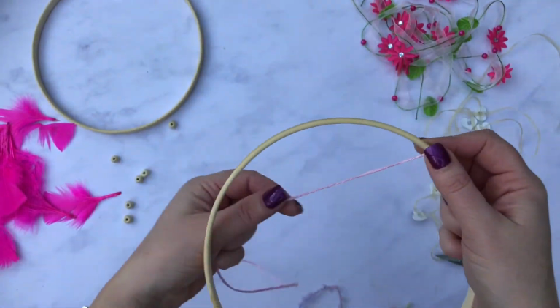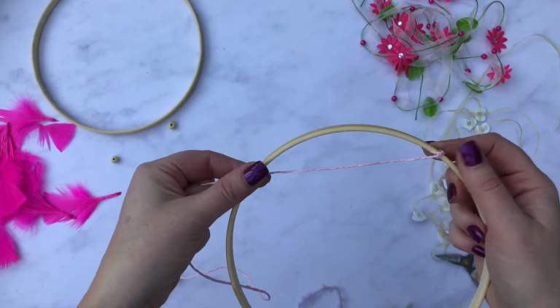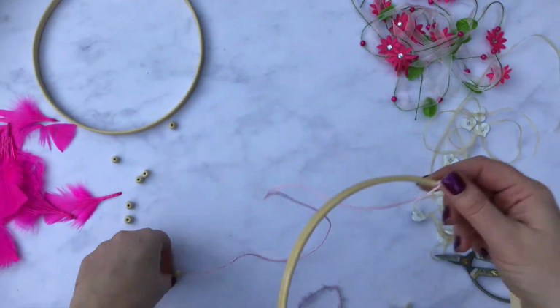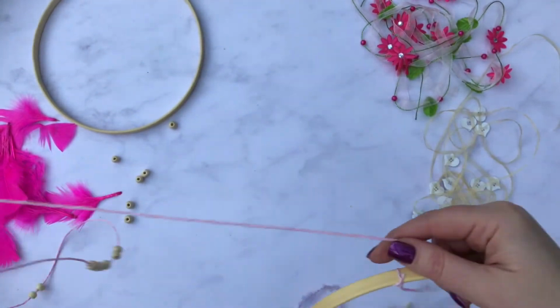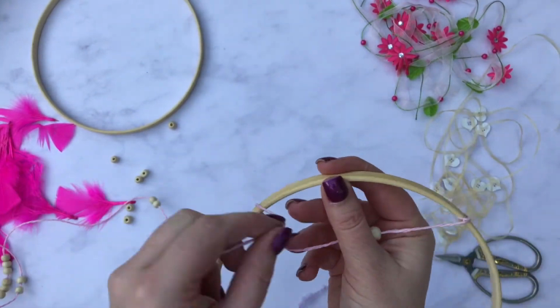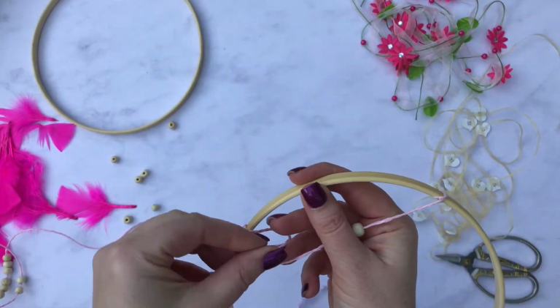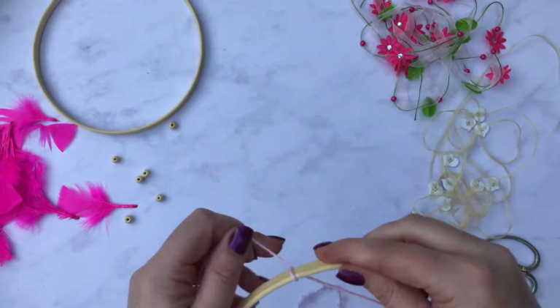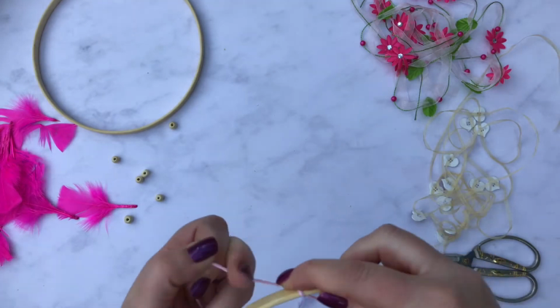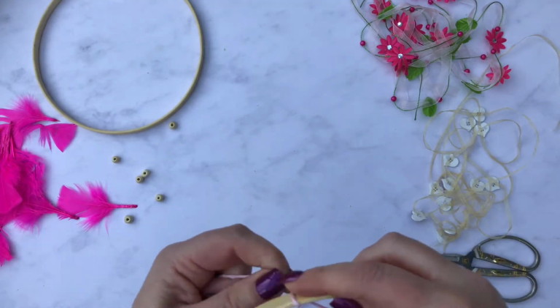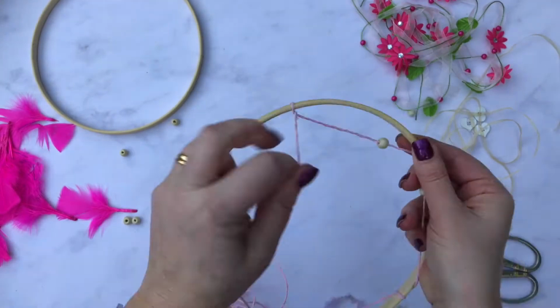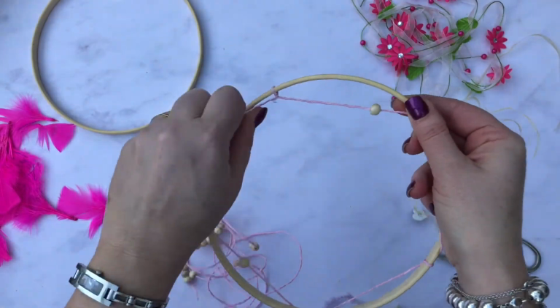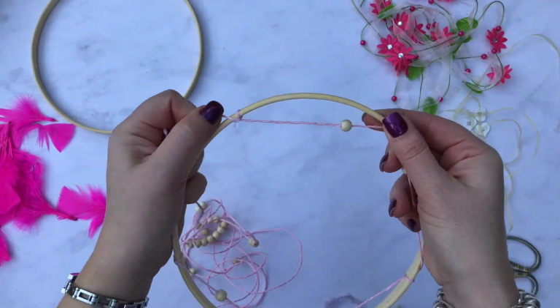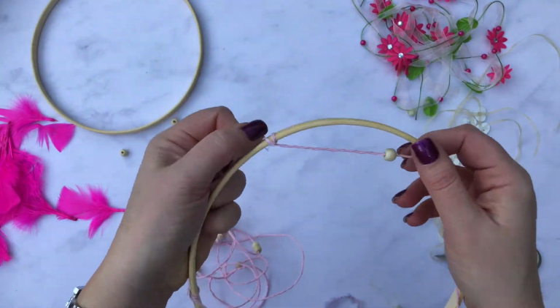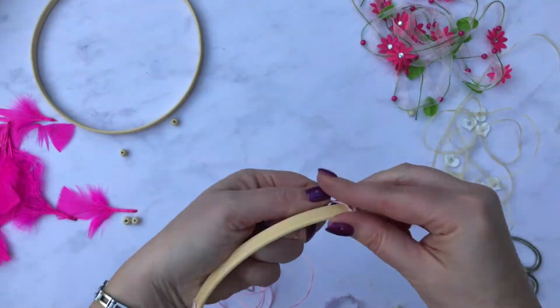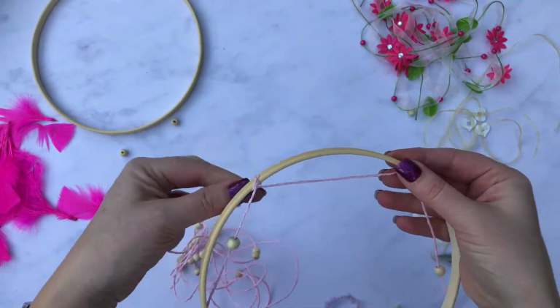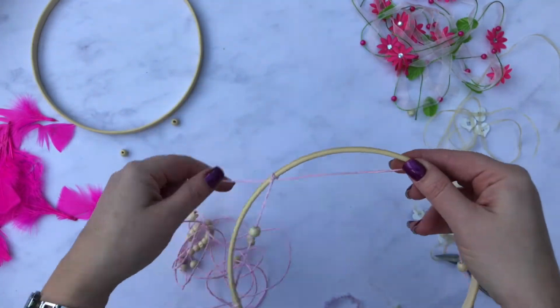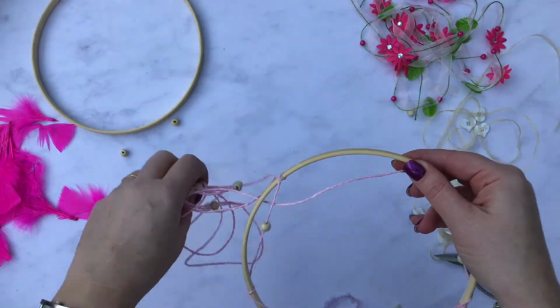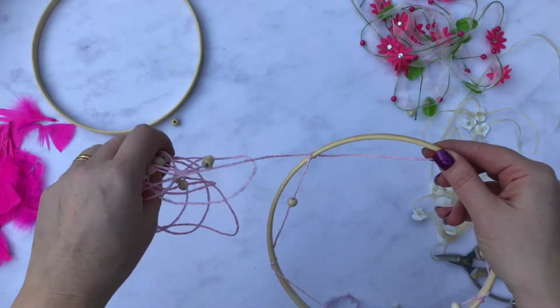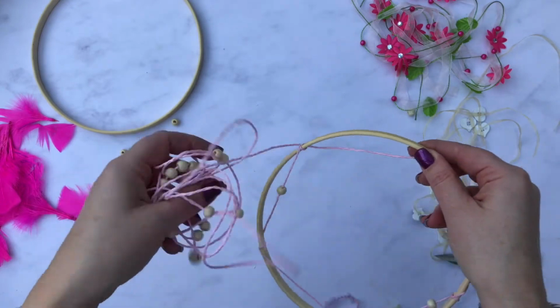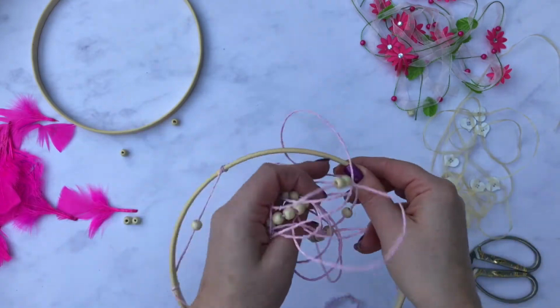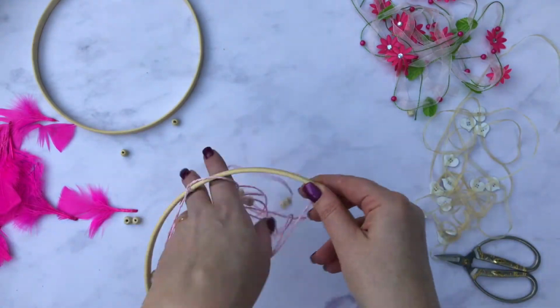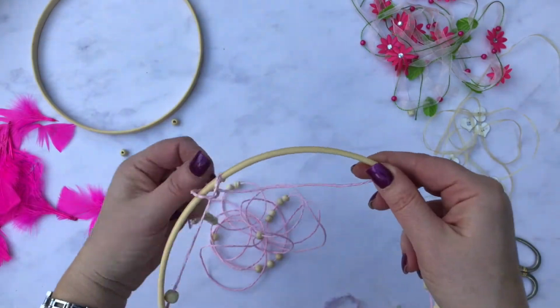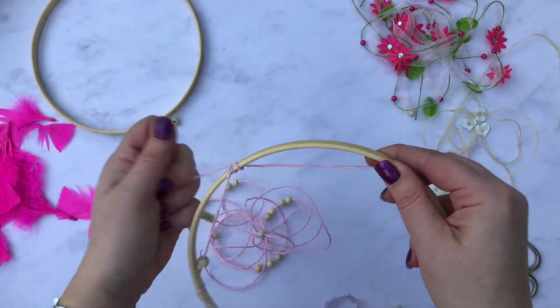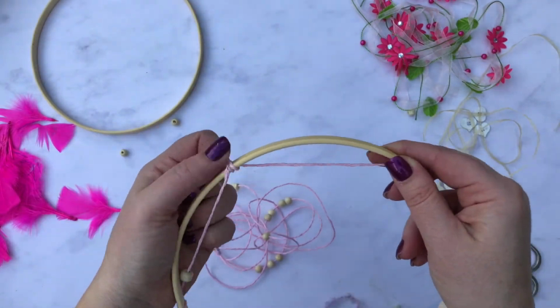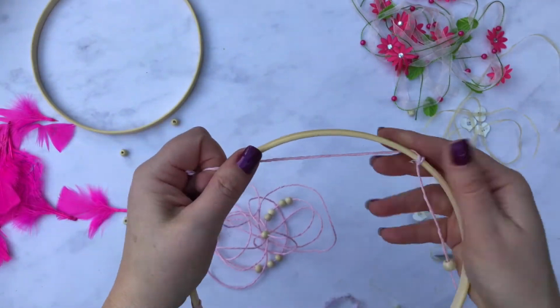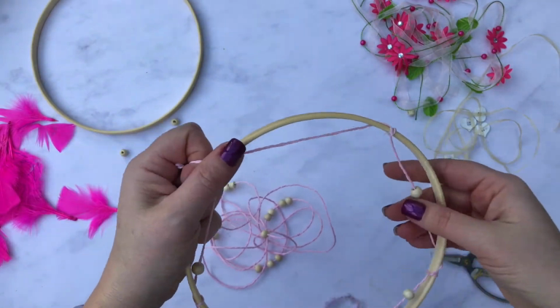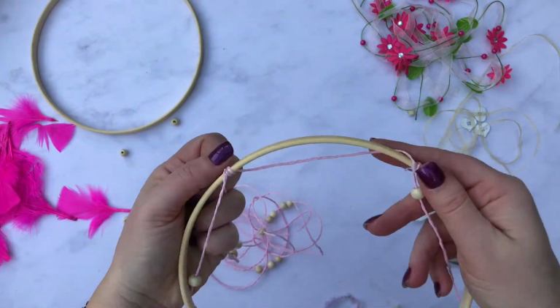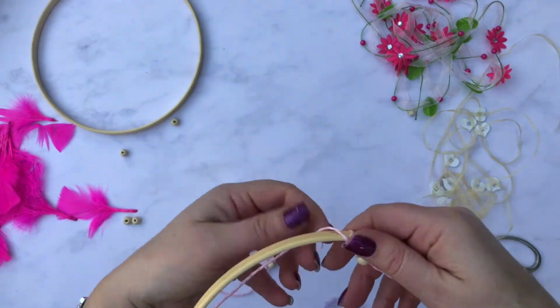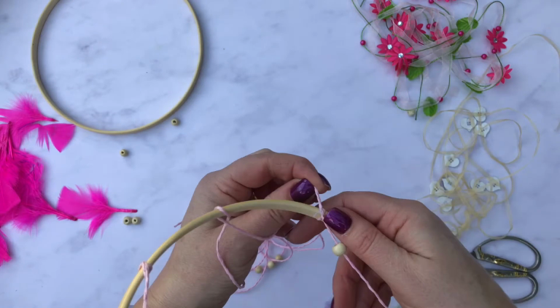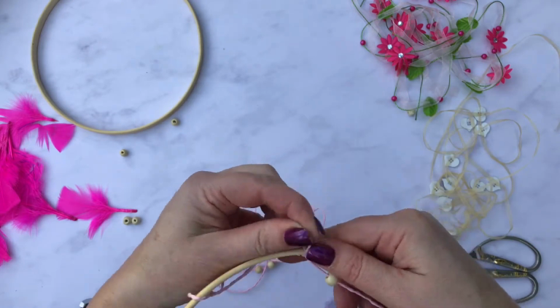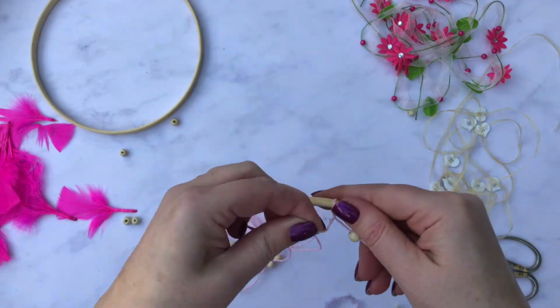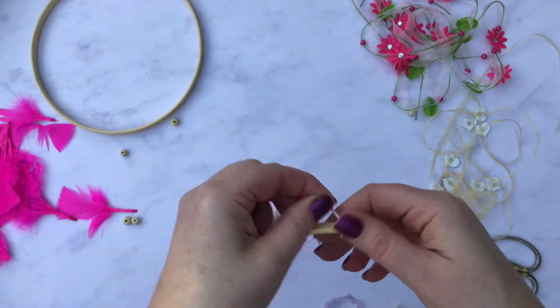Start by tying a really tight knot with your twine onto your embroidery hoop and stretching it across, wrapping it round. You loop it through and under, and what that does is it almost creates a little knot and that will secure it.